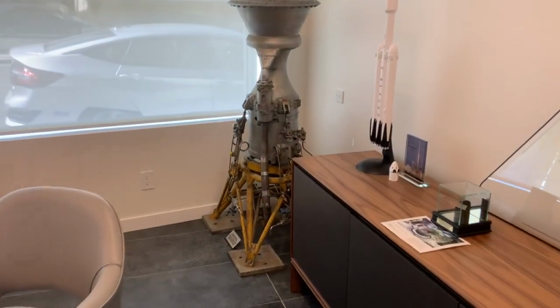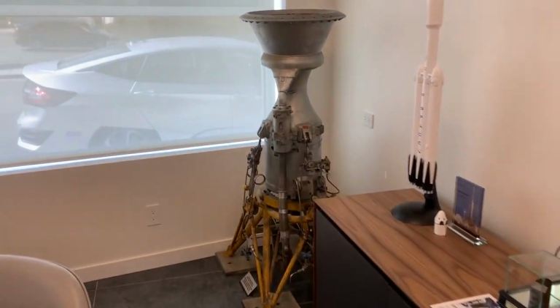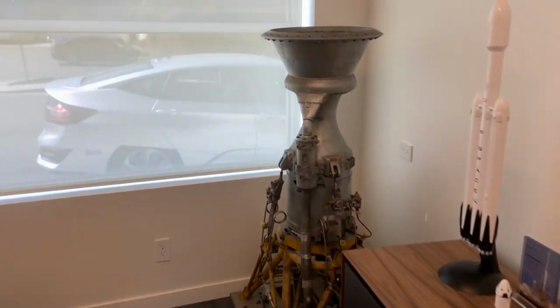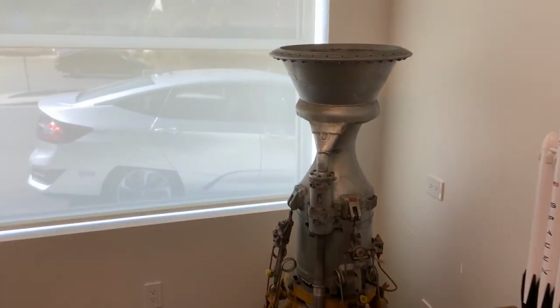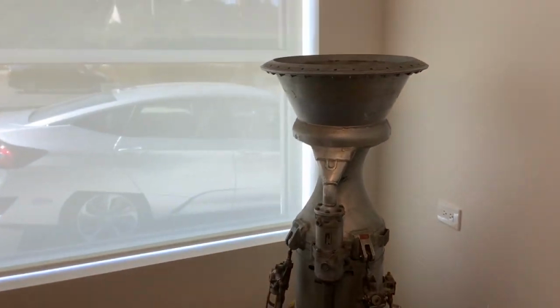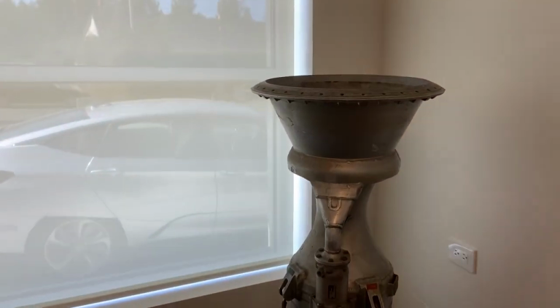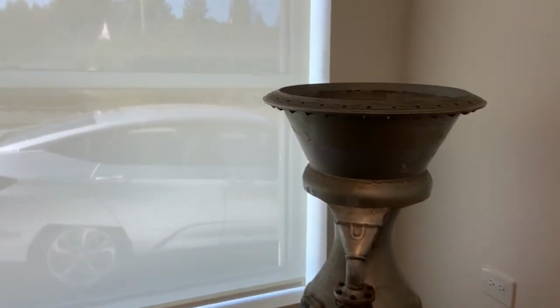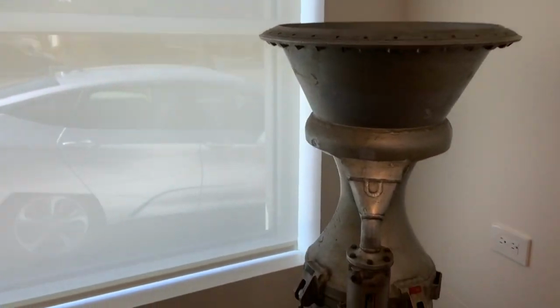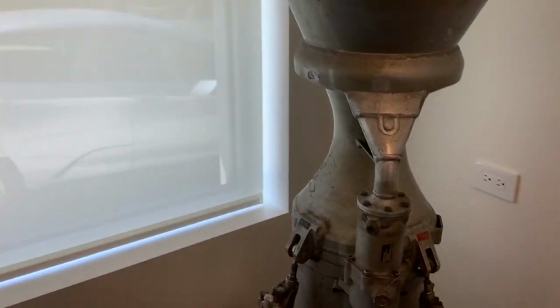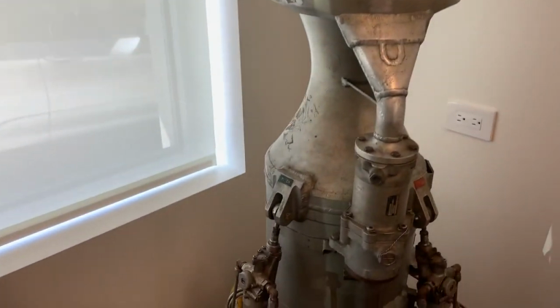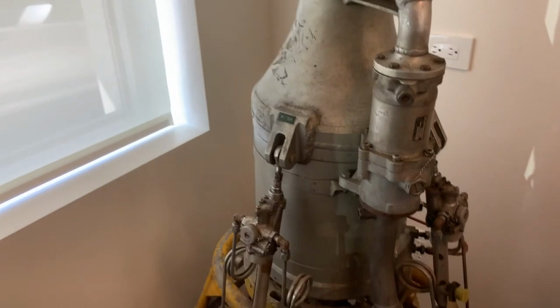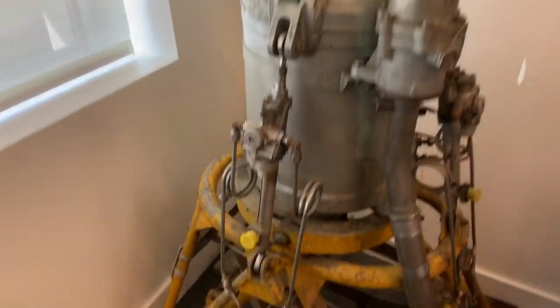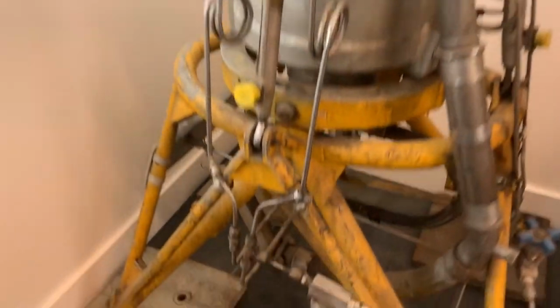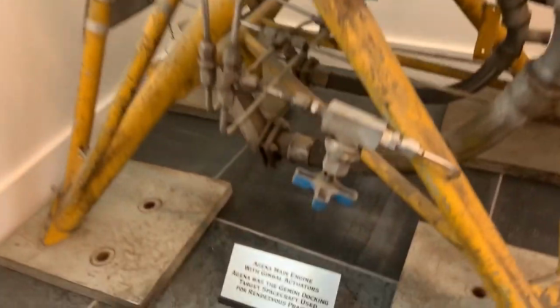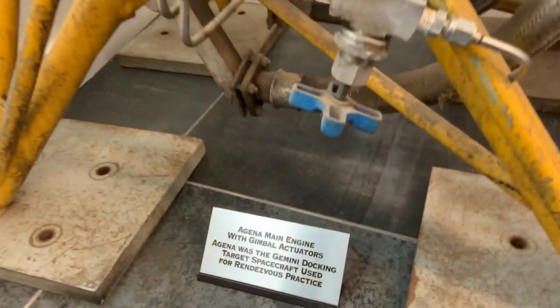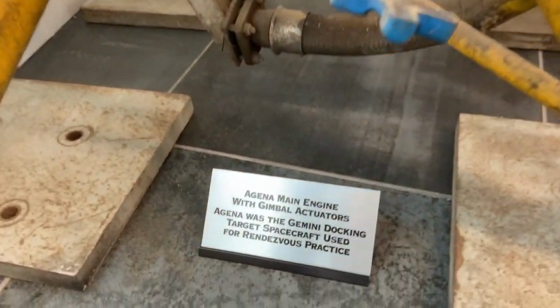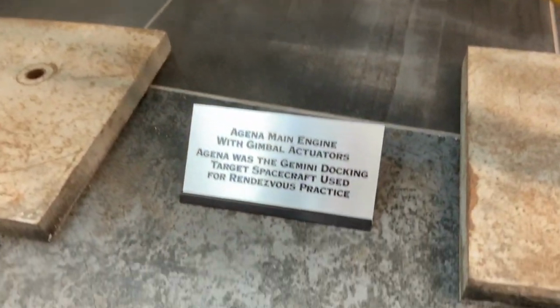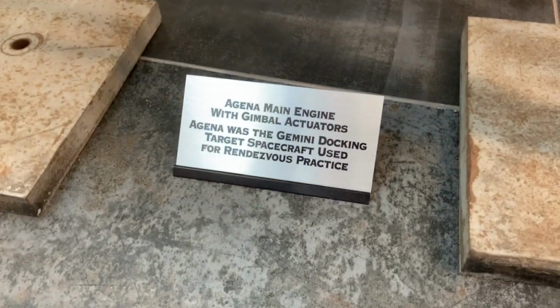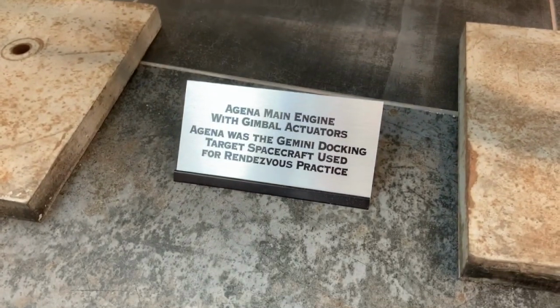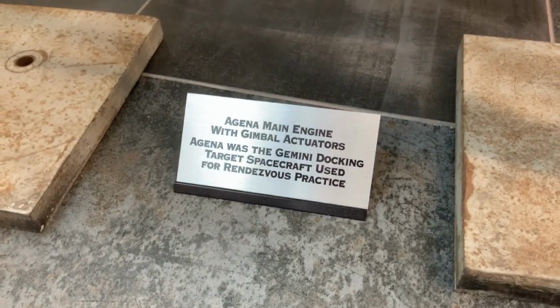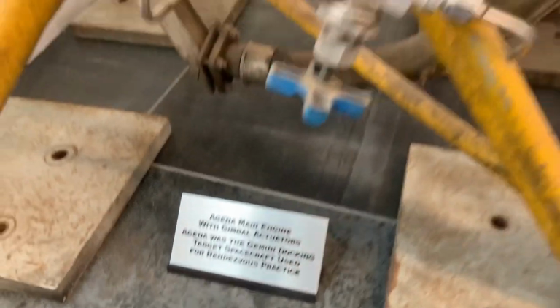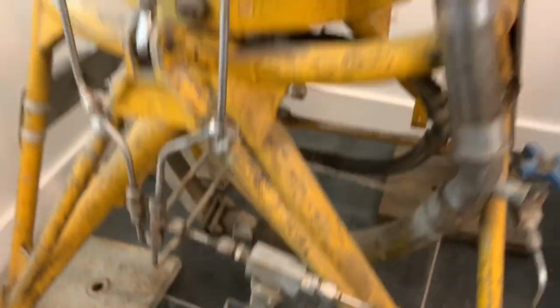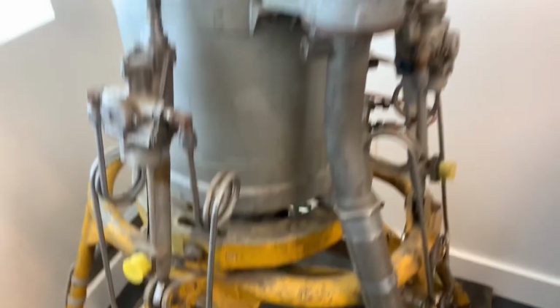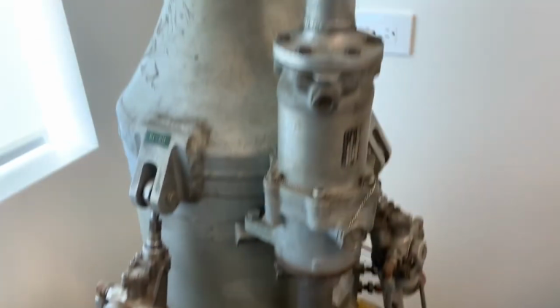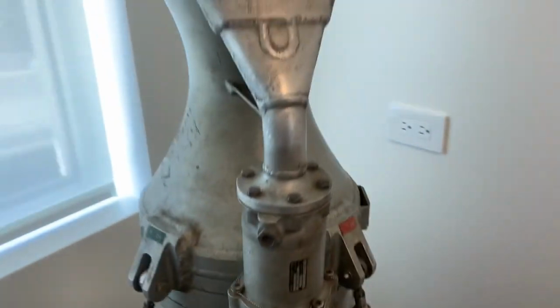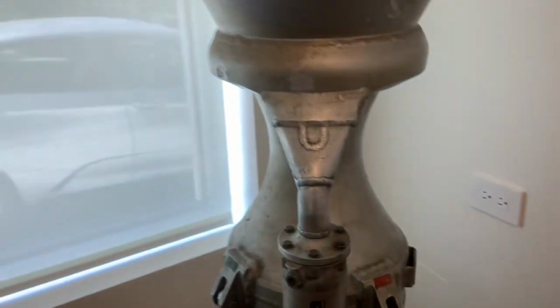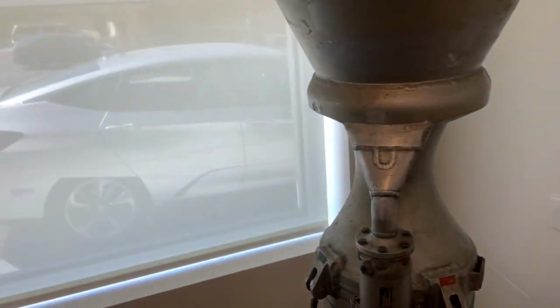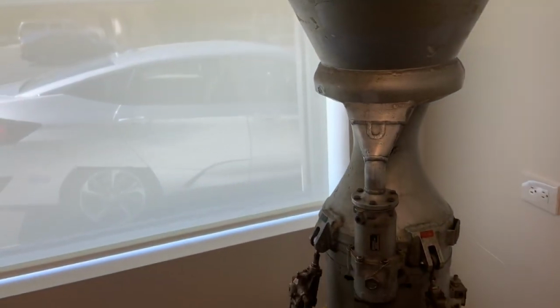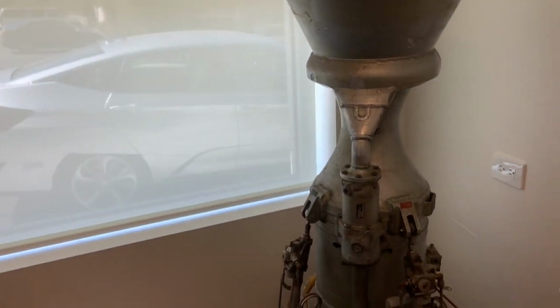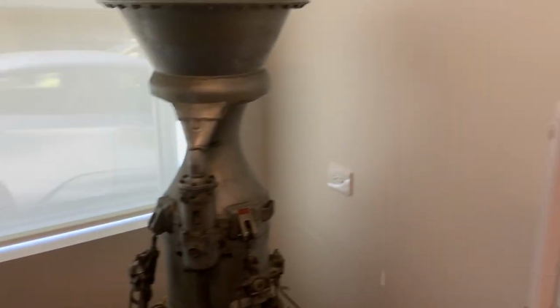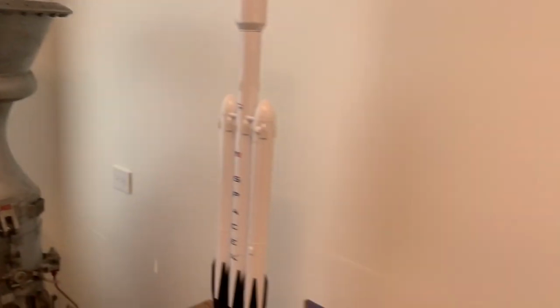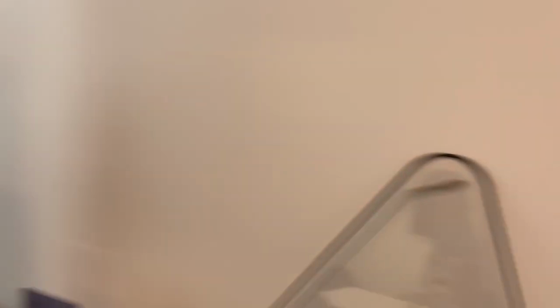That's actually a docking target engine. When they were practicing docking and undocking, this is the engine that was on the unmanned cylinder that was the target of docking.